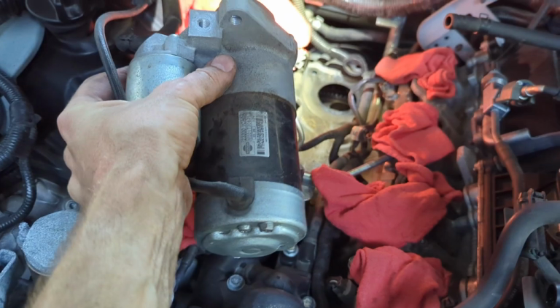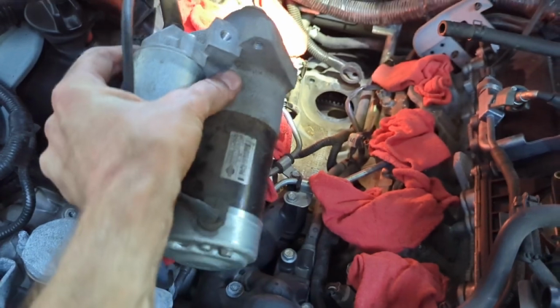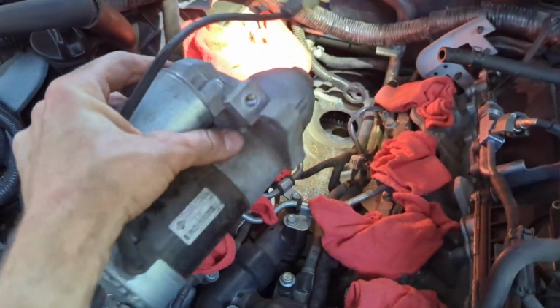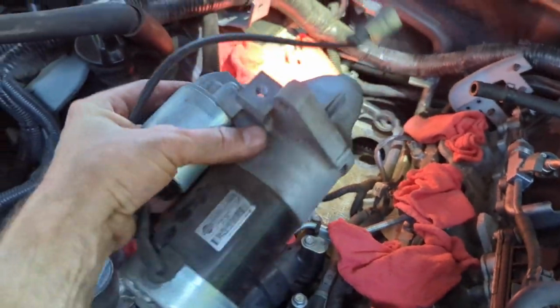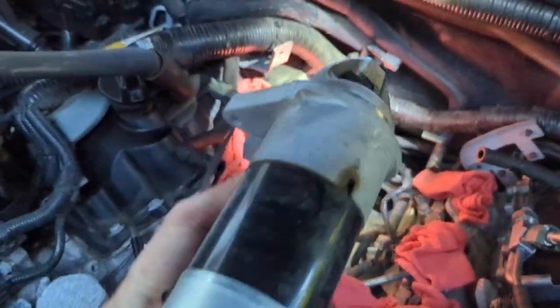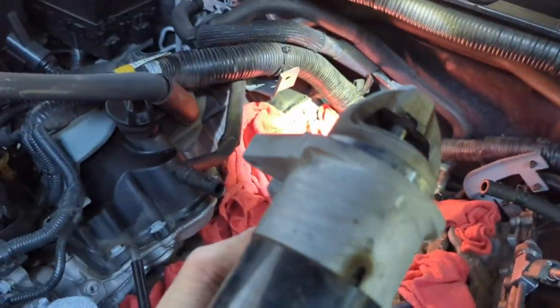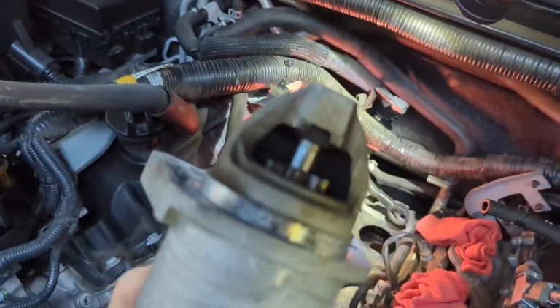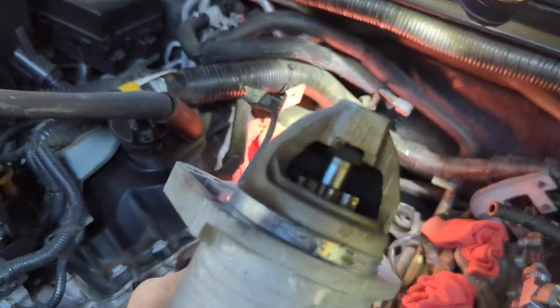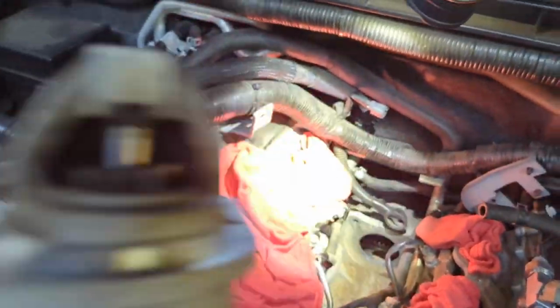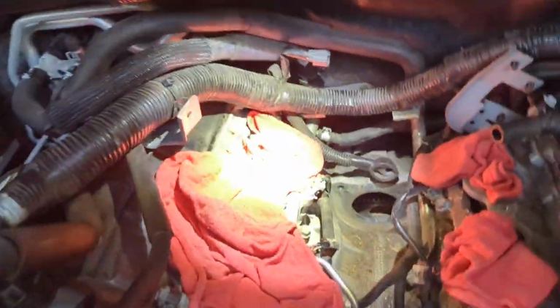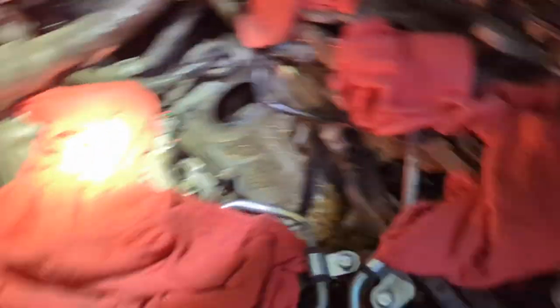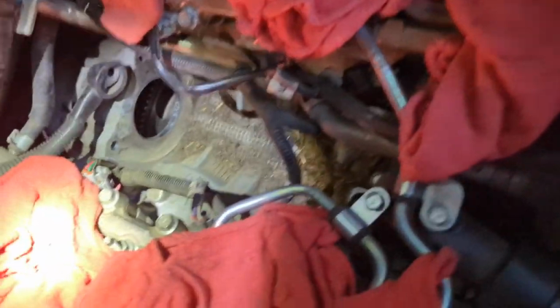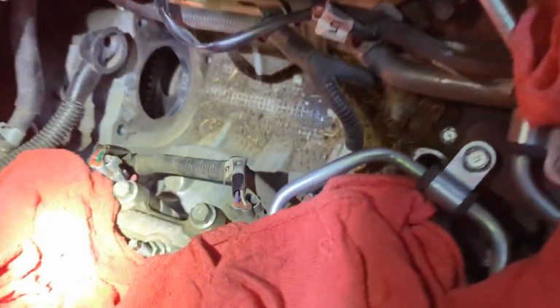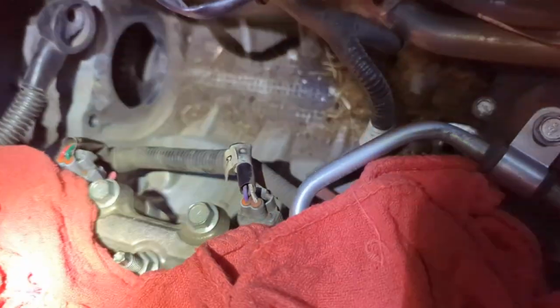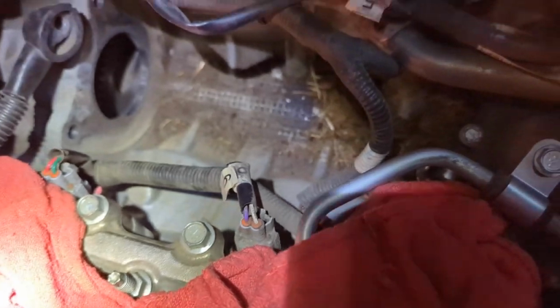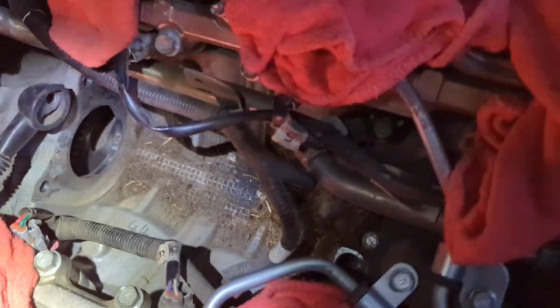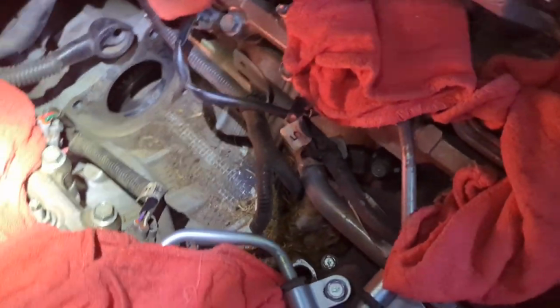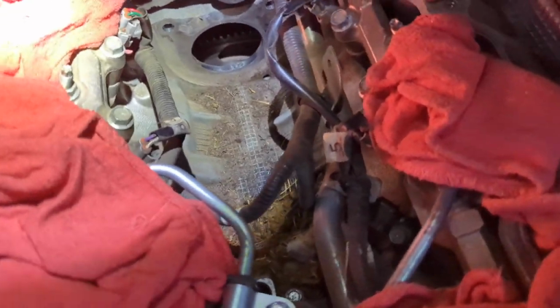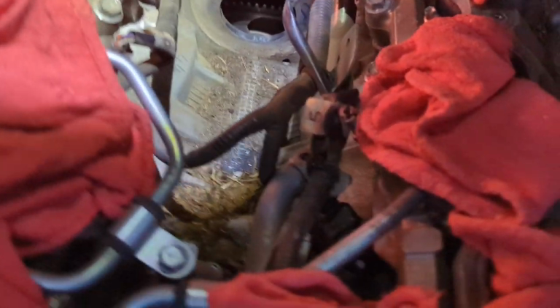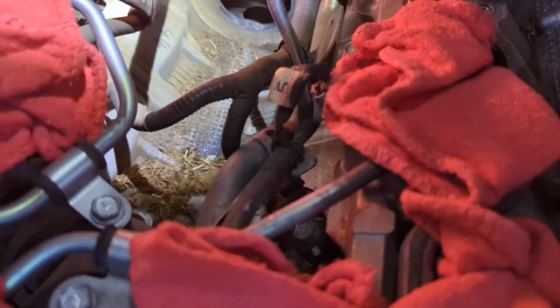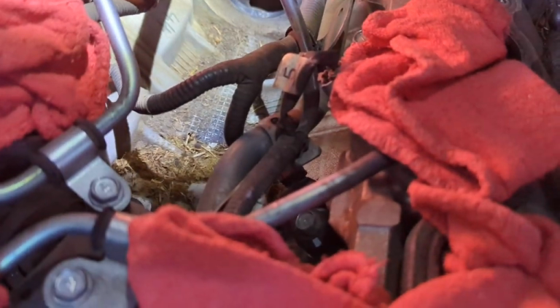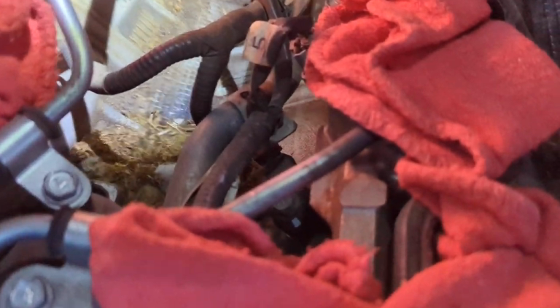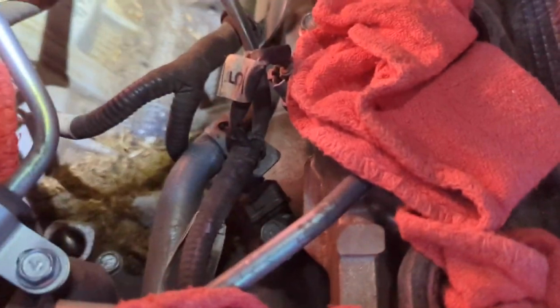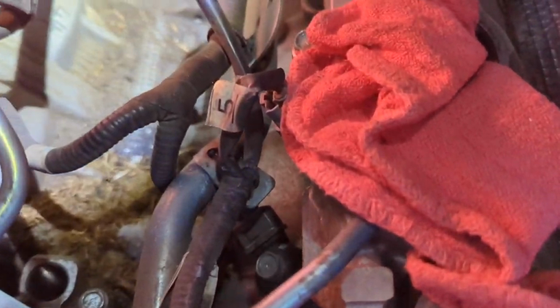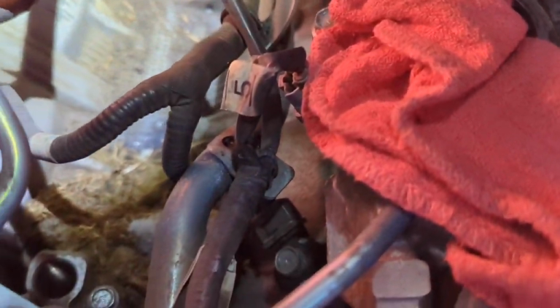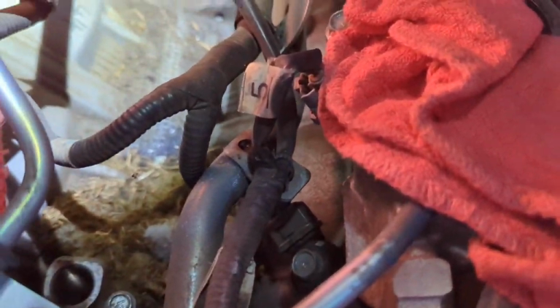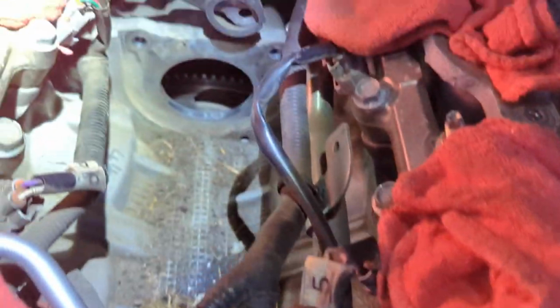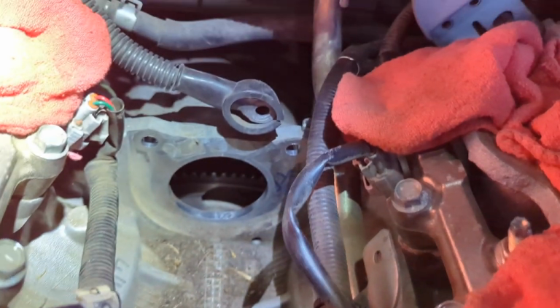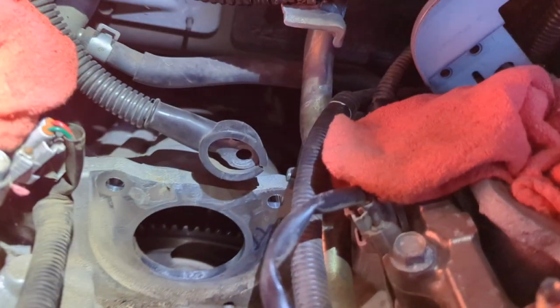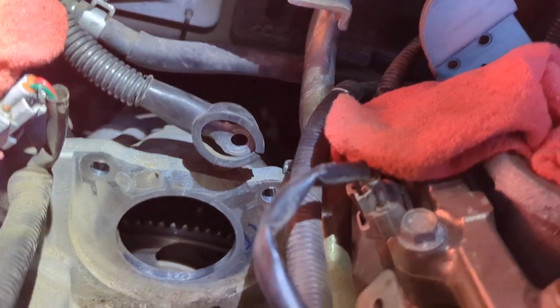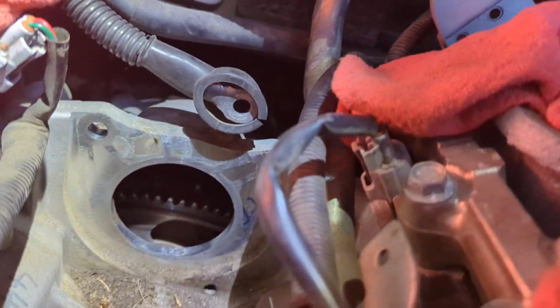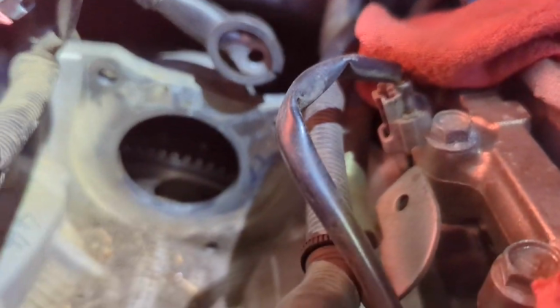All right, got it out. You can see there's a nest or something of crap down here, and you can see the flex plate.